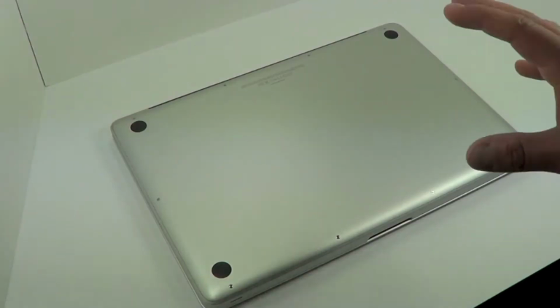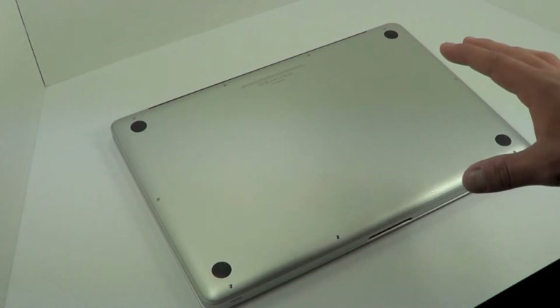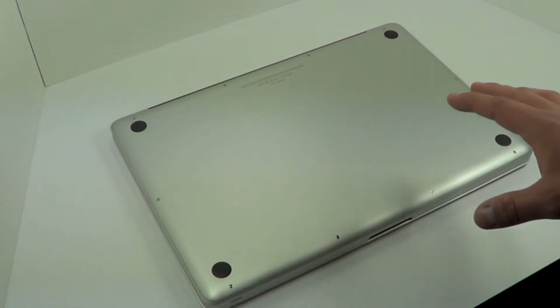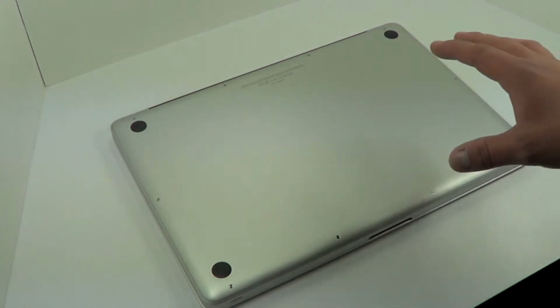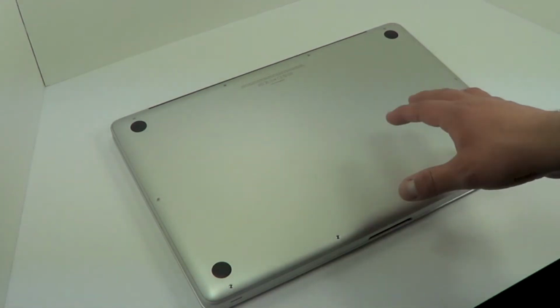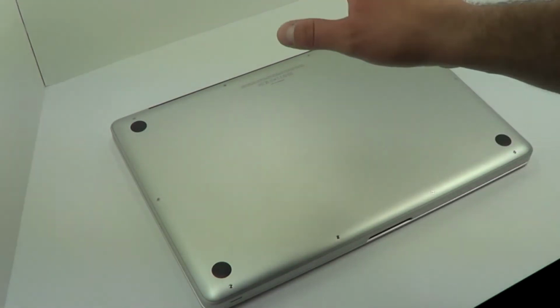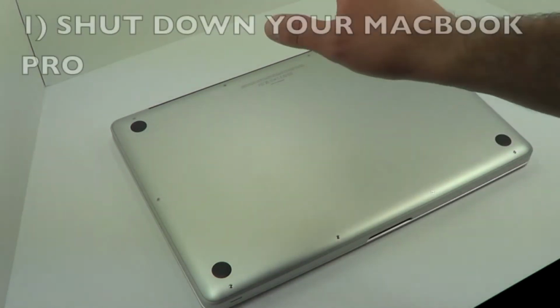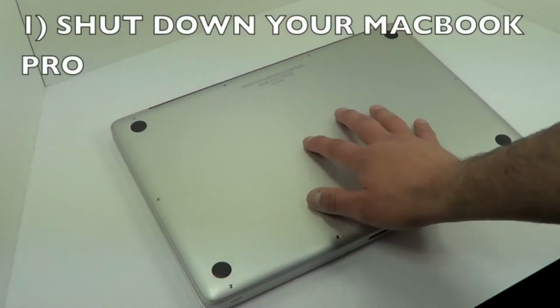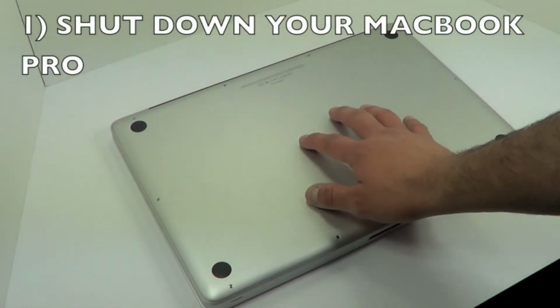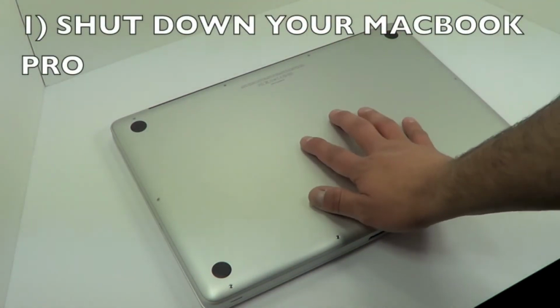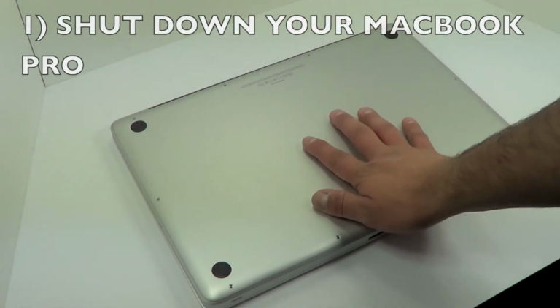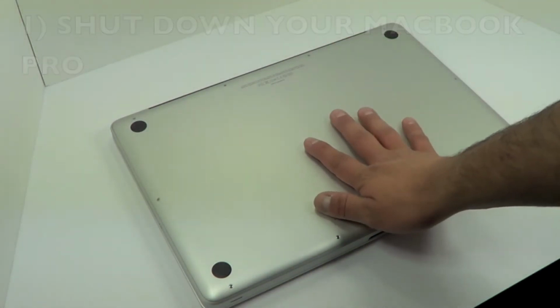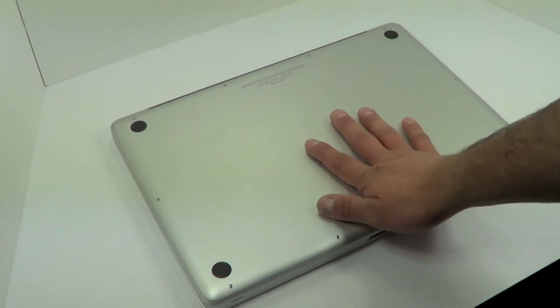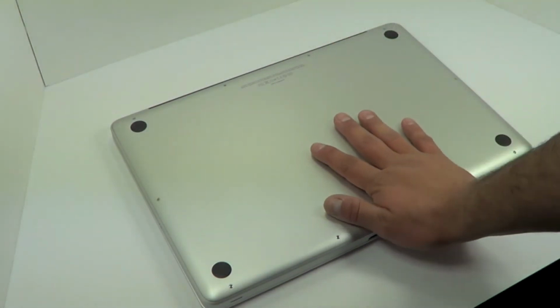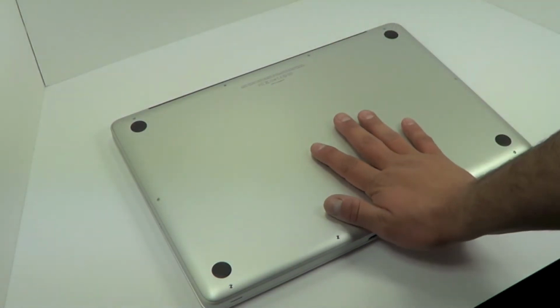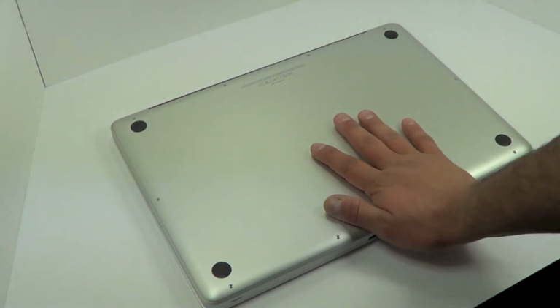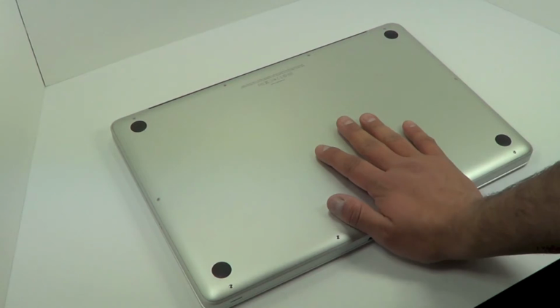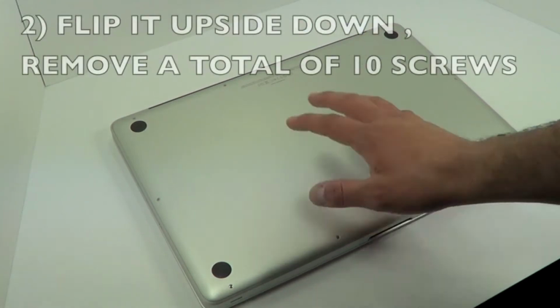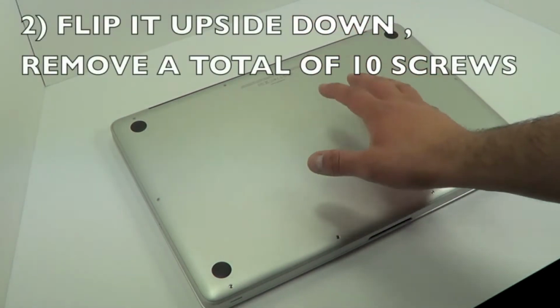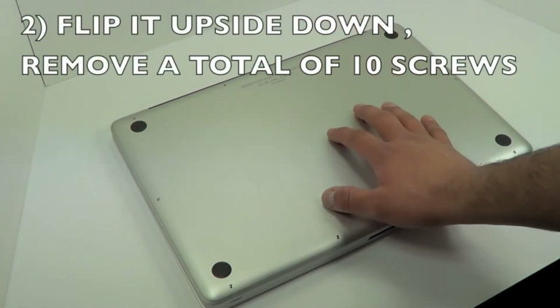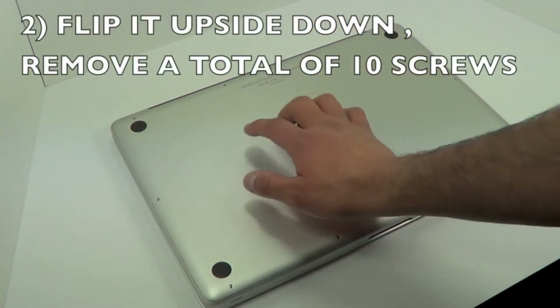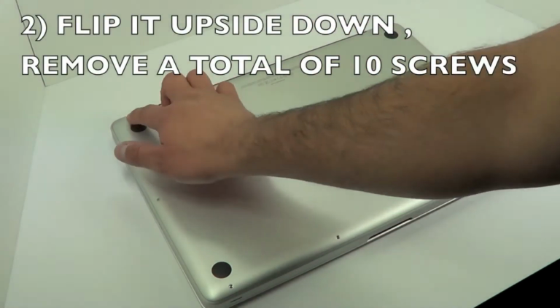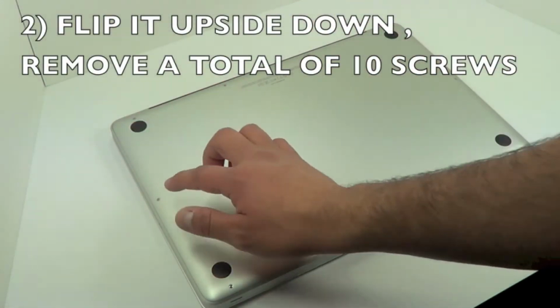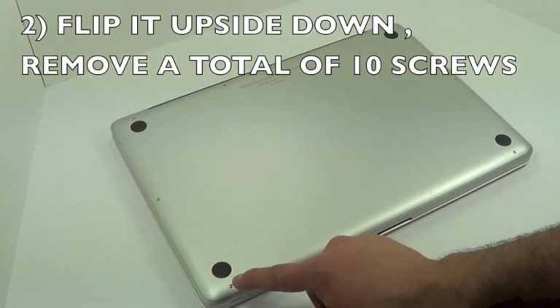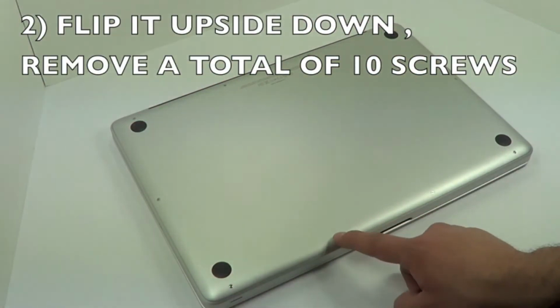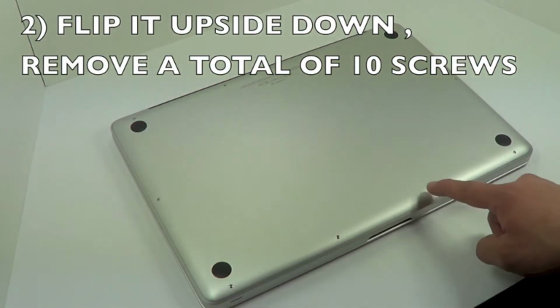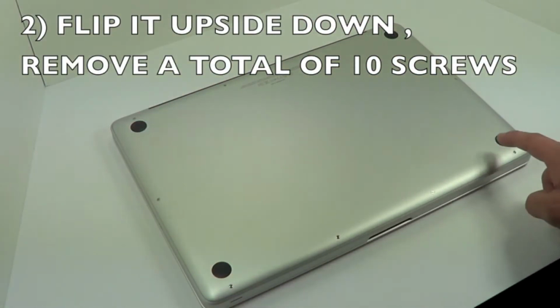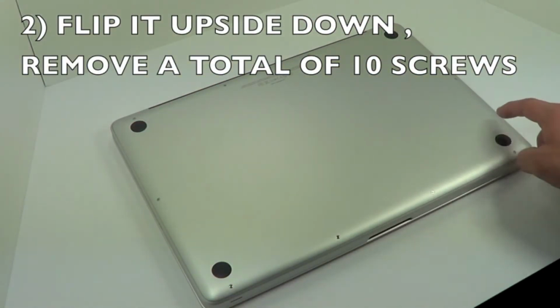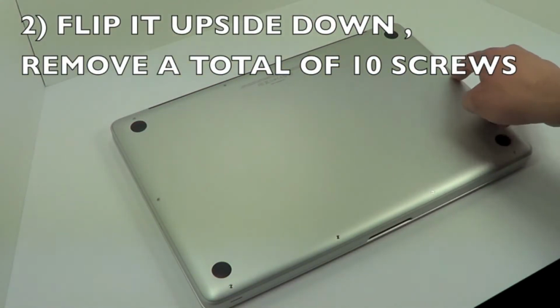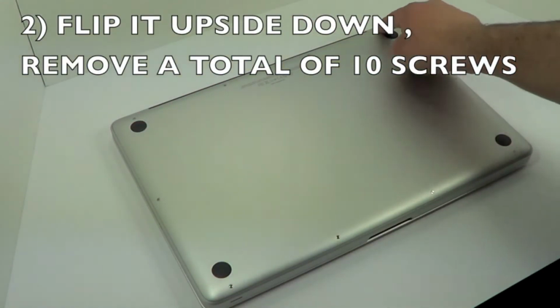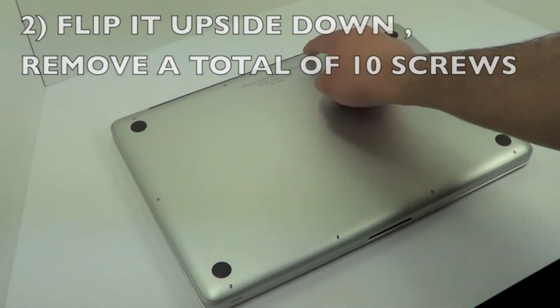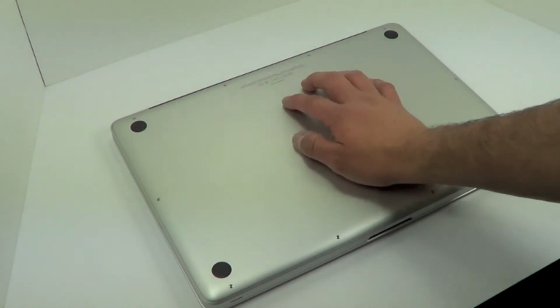The first thing you want to do is completely shut down your Mac. The next thing is to flip it upside down and remove each one of the screws that line the bottom of the computer.